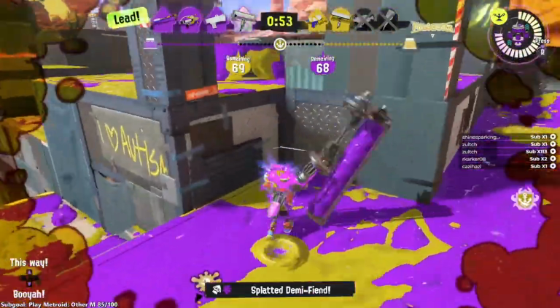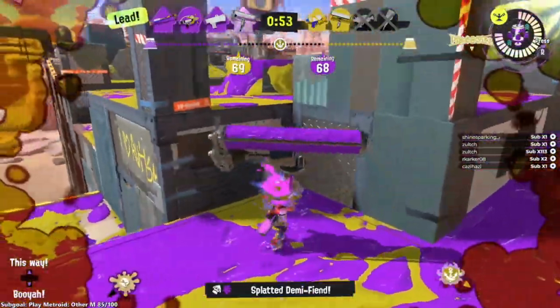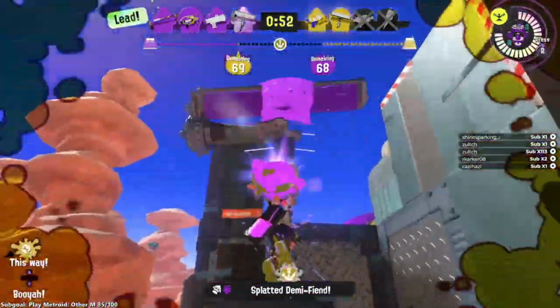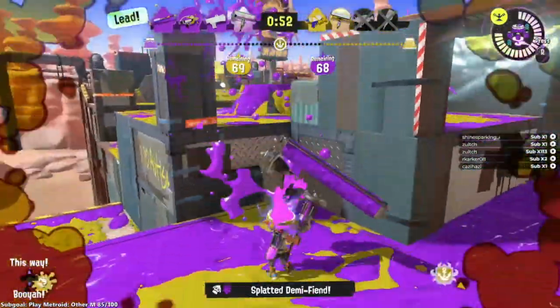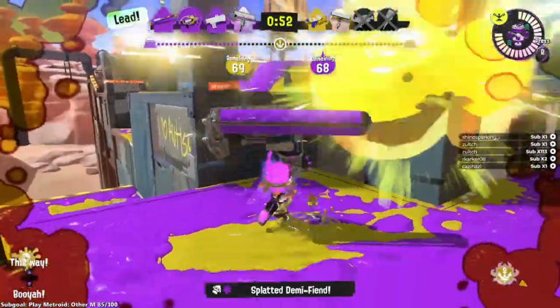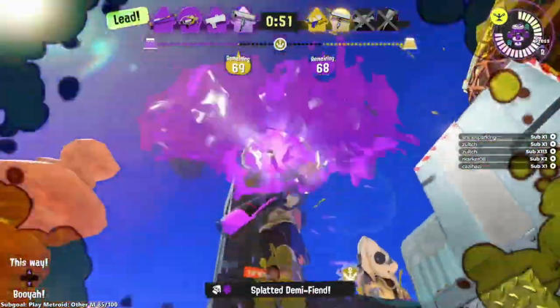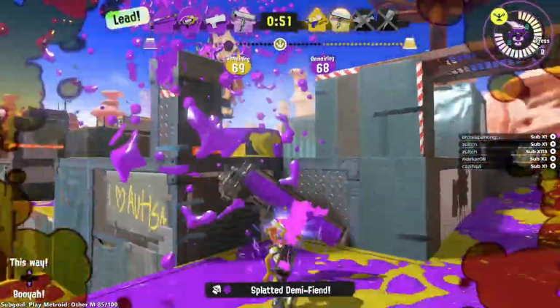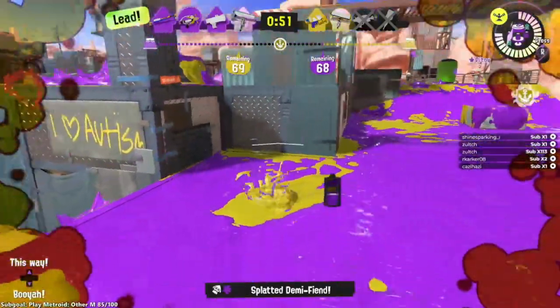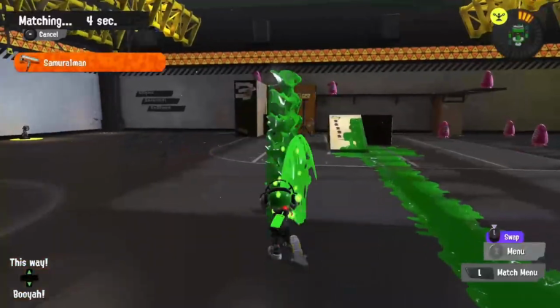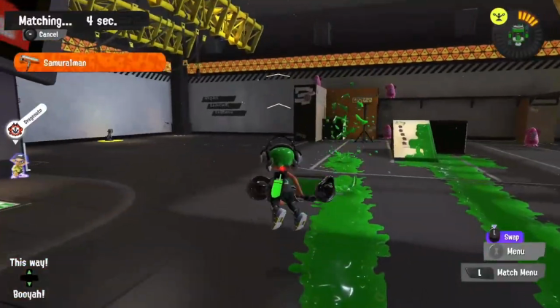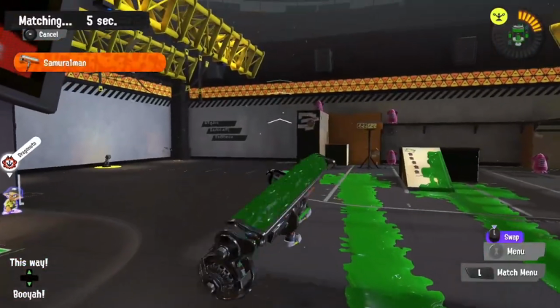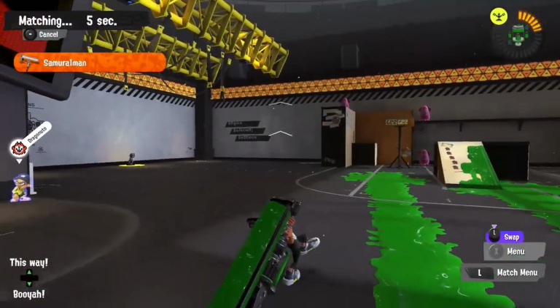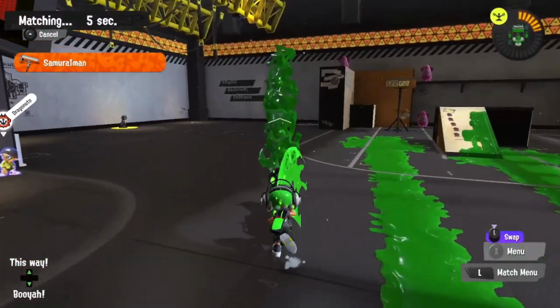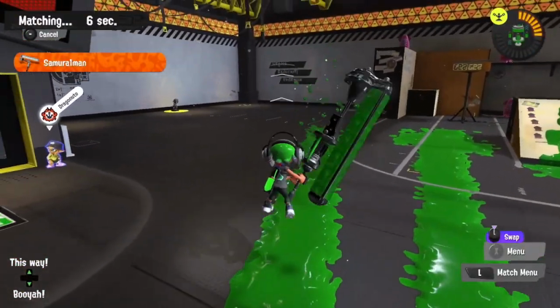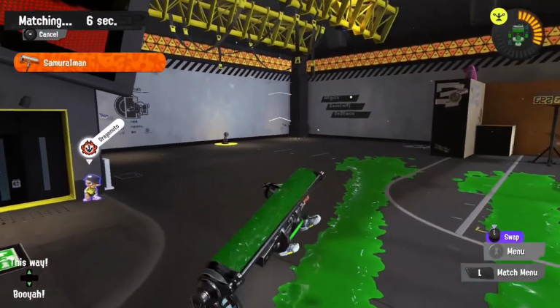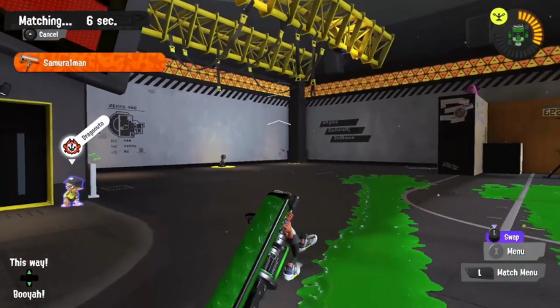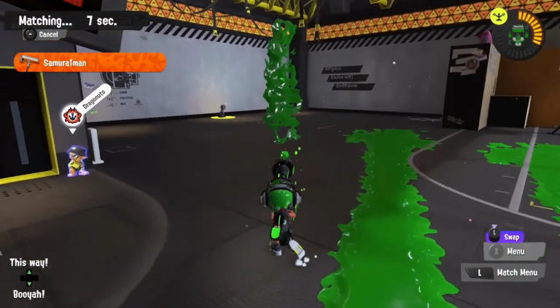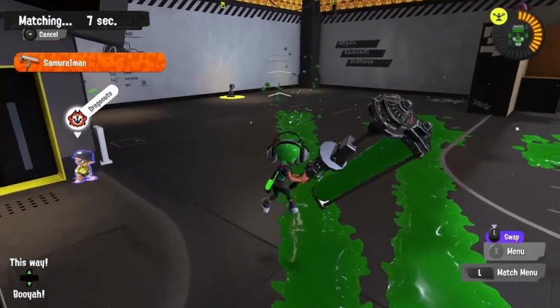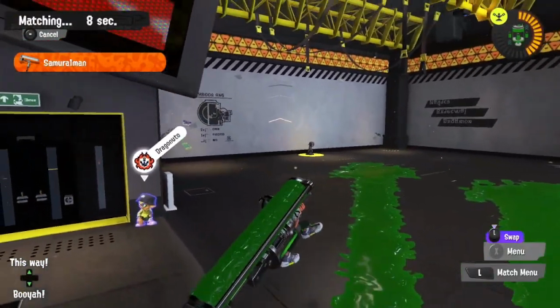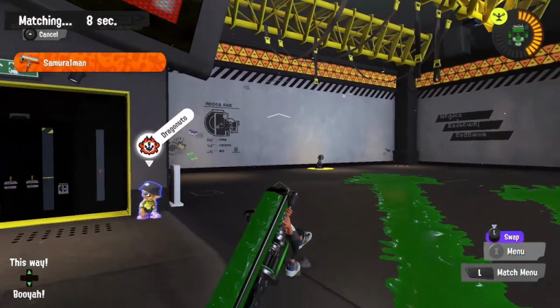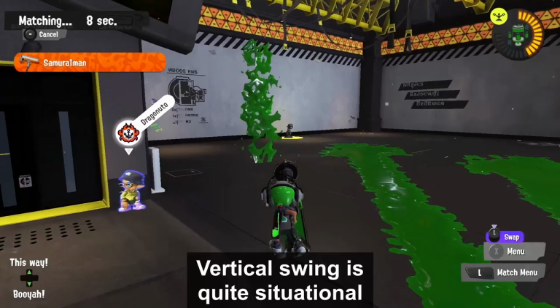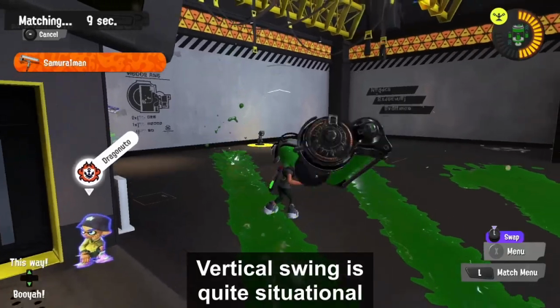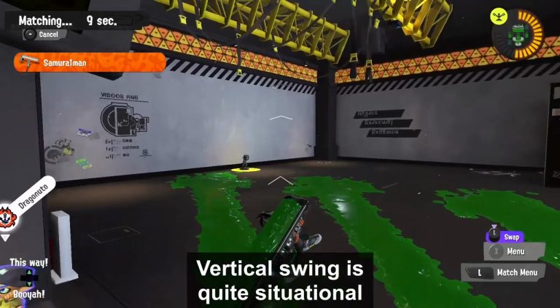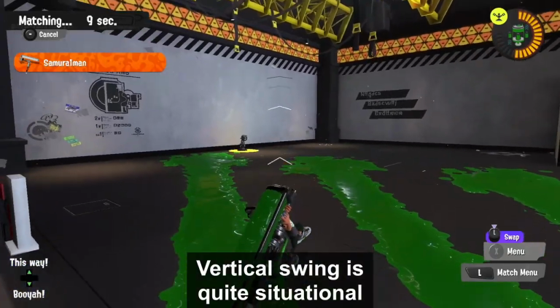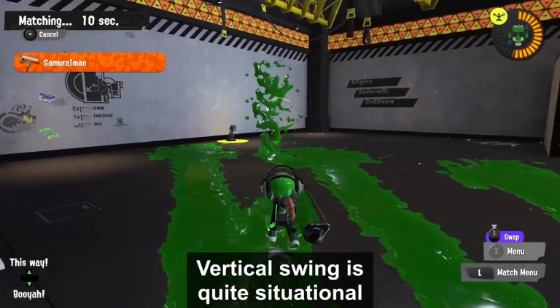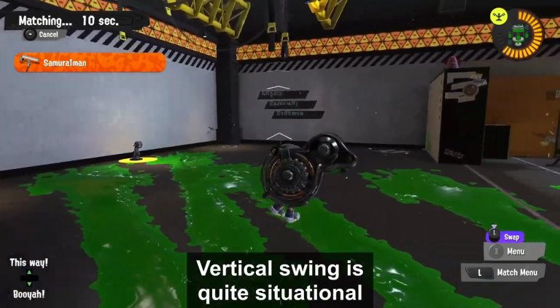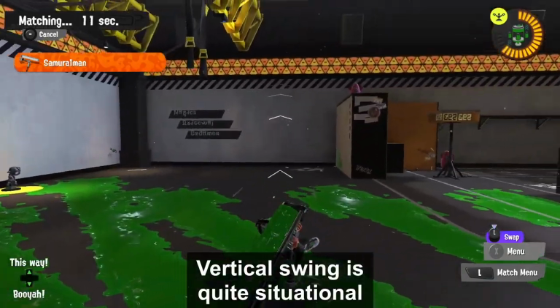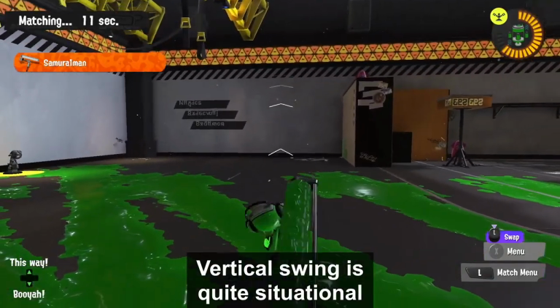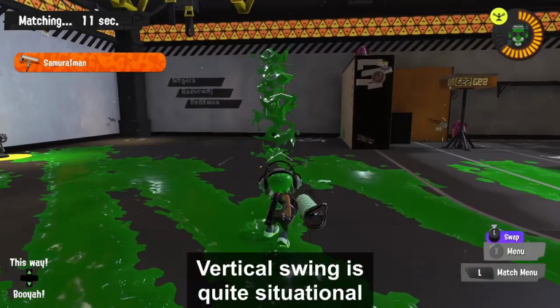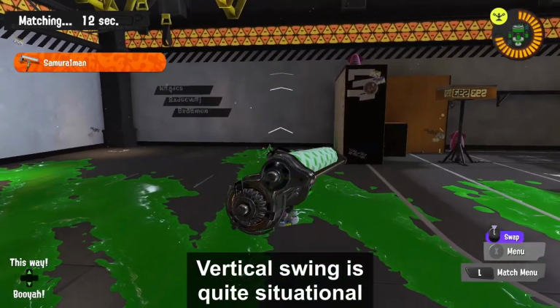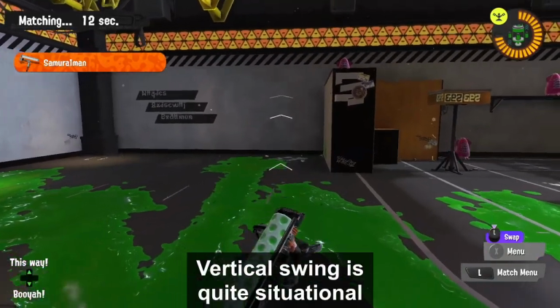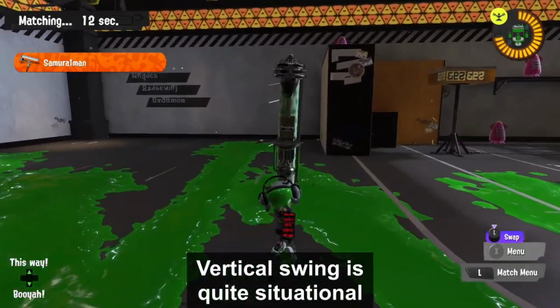You usually want to jump while you are going to swing, but make sure you don't swing and jump at the same time to do a Vertical Swing. I find it situational to use, but it's good at pressuring enemies farther away.